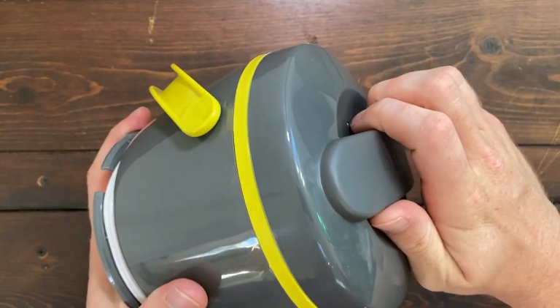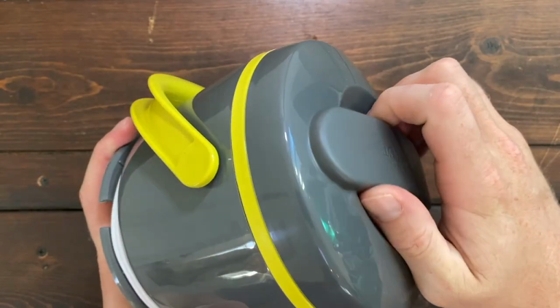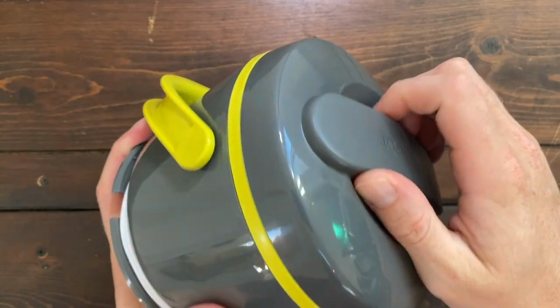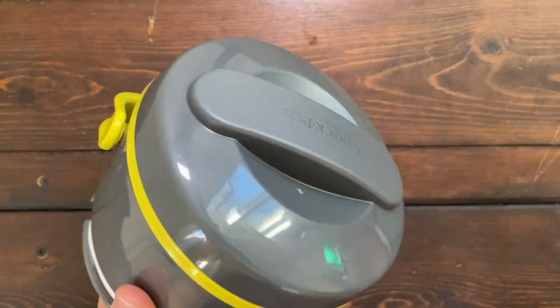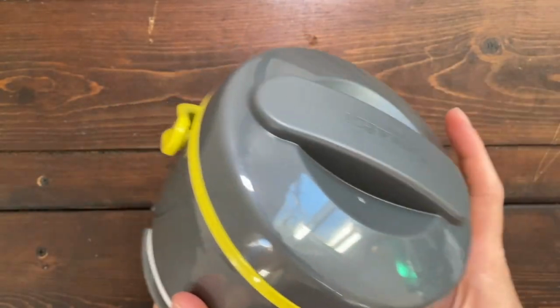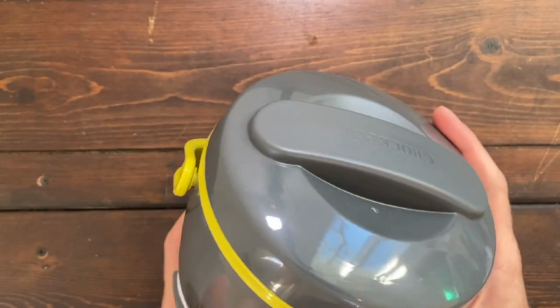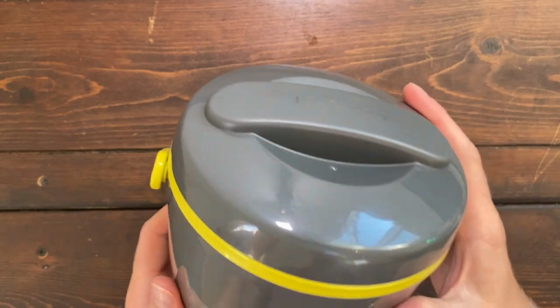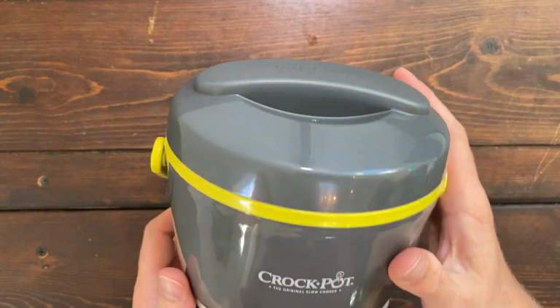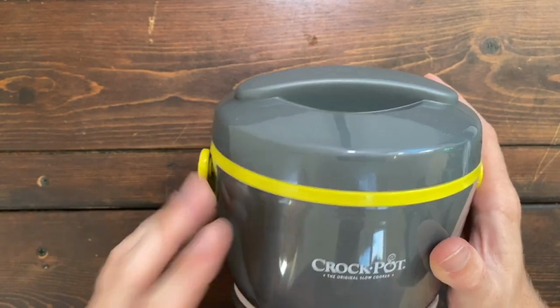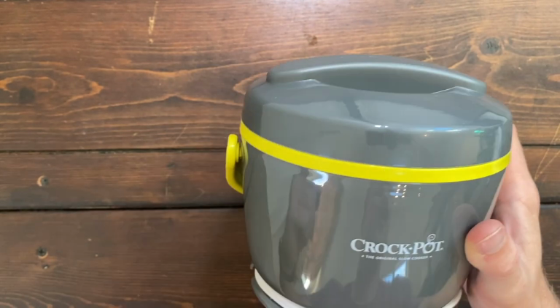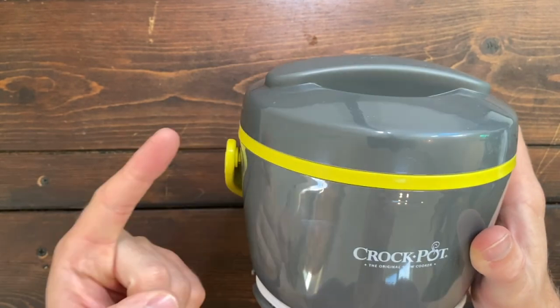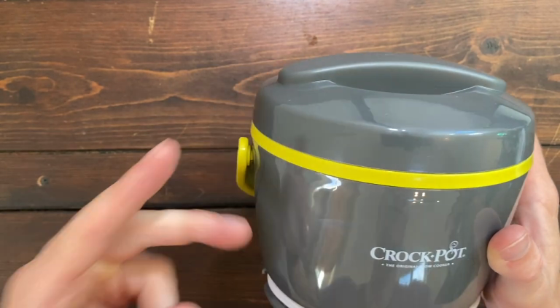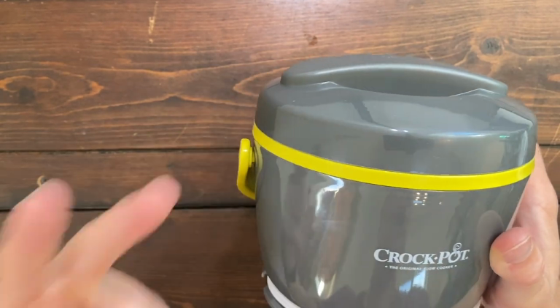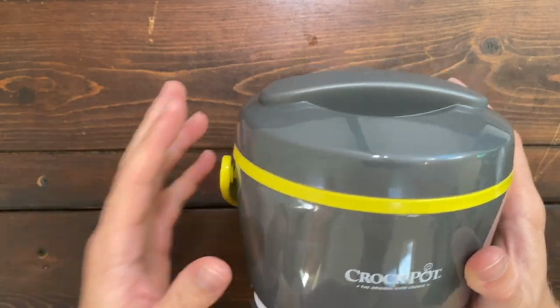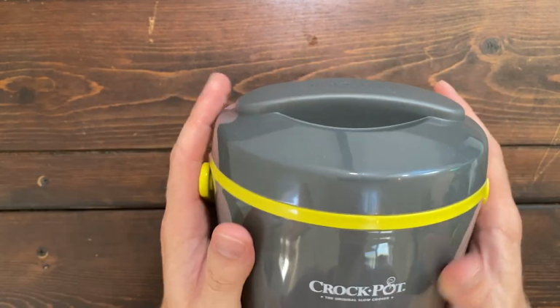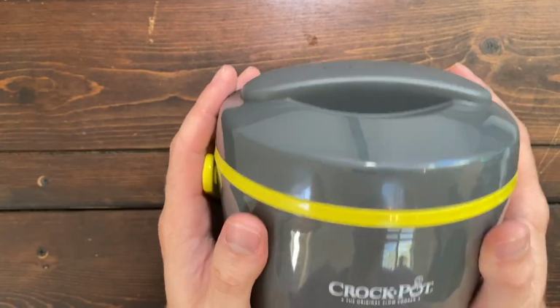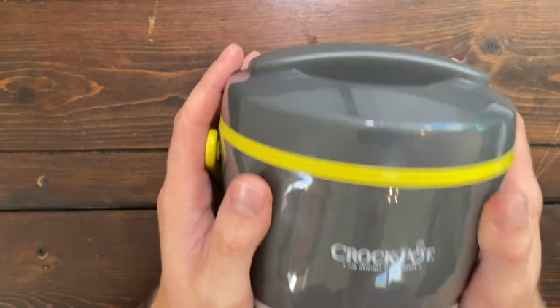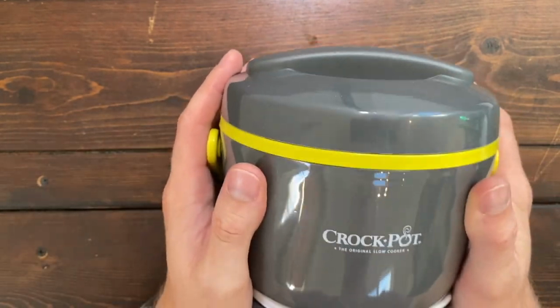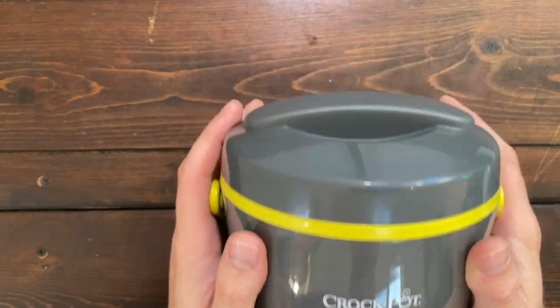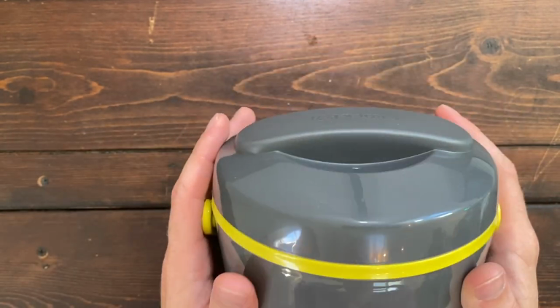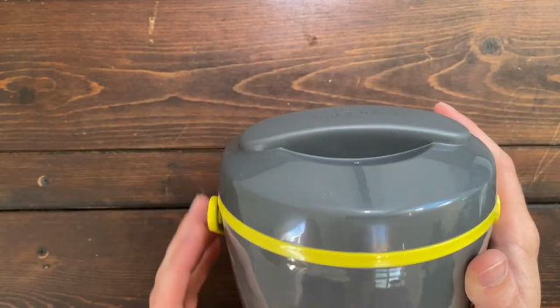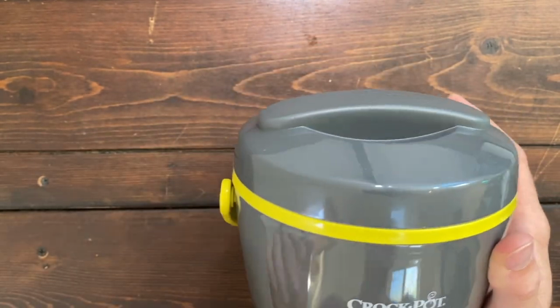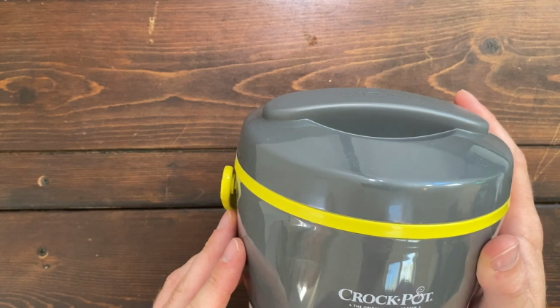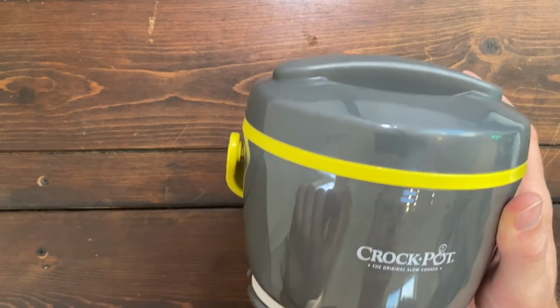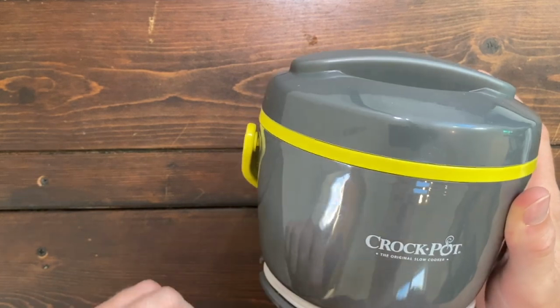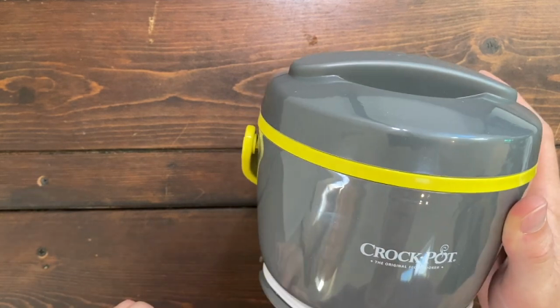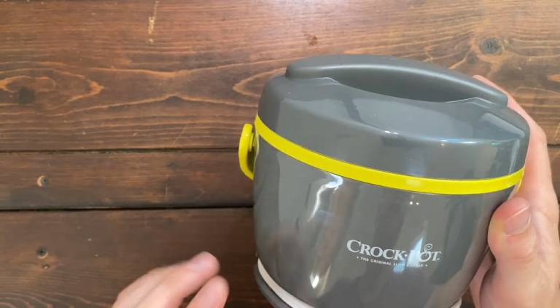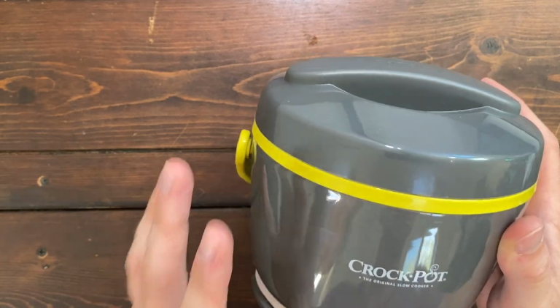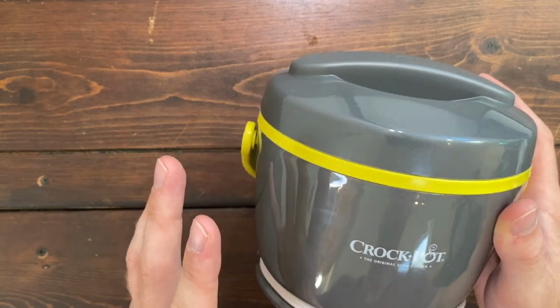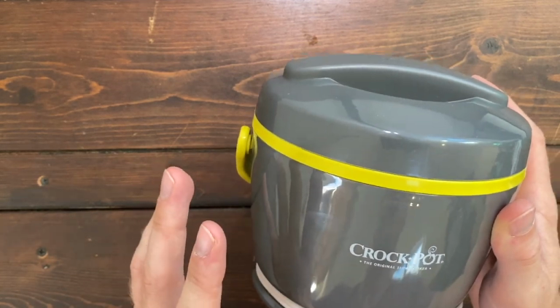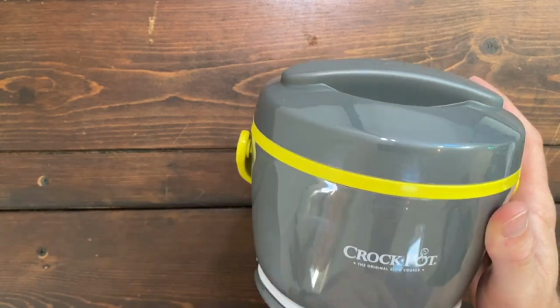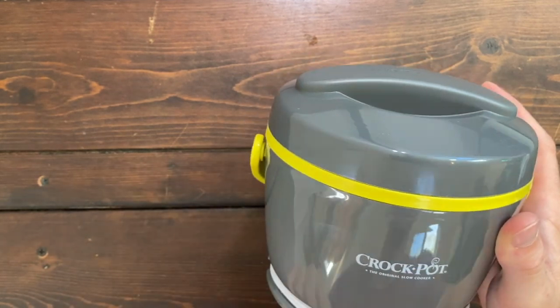So overall, if you're a fan of hot lunches like I am and you're looking for a fun and convenient way to bring hot lunches back into your life, then I recommend checking out the Lunch Crock by Crock-Pot.